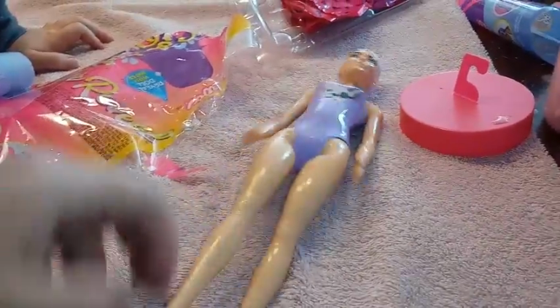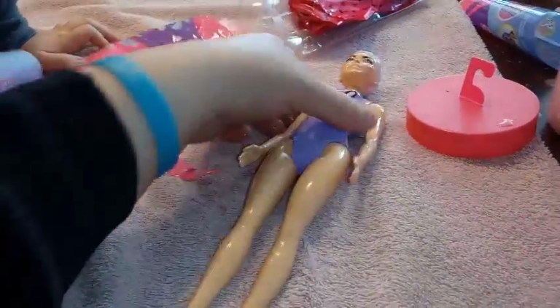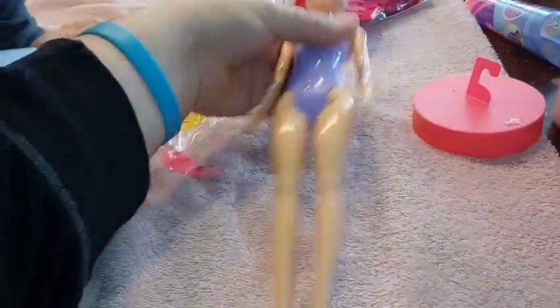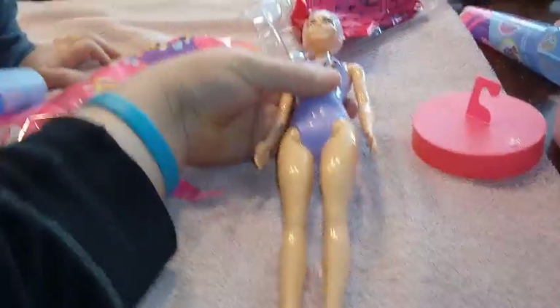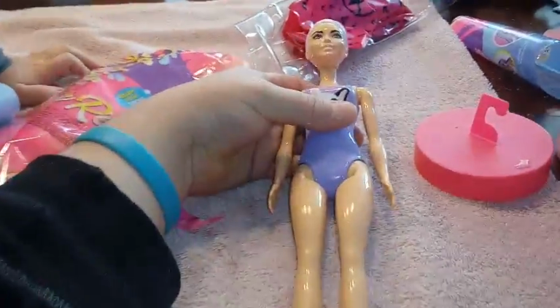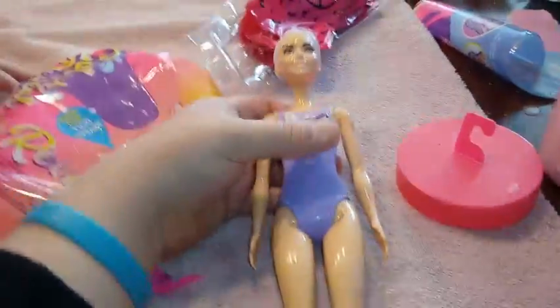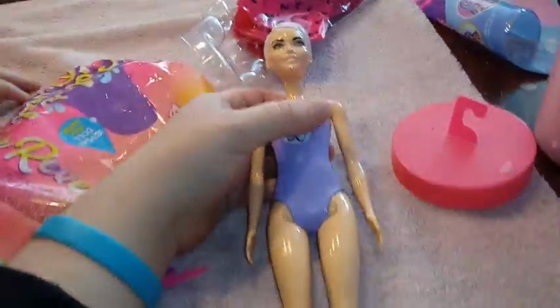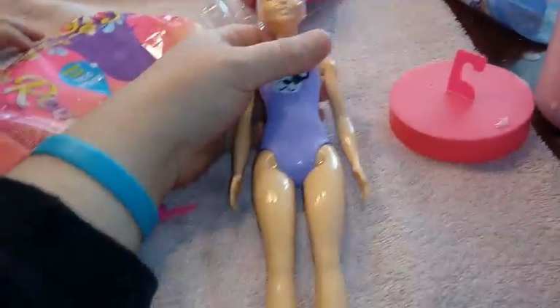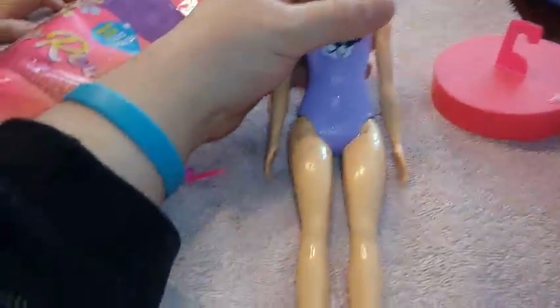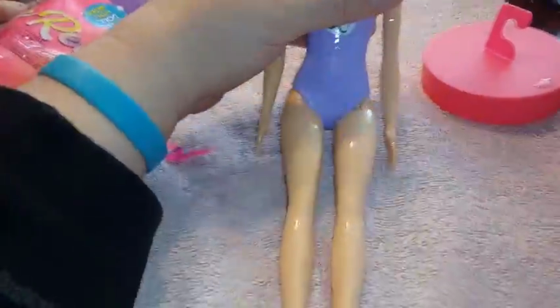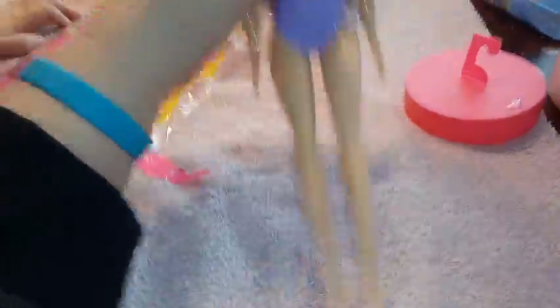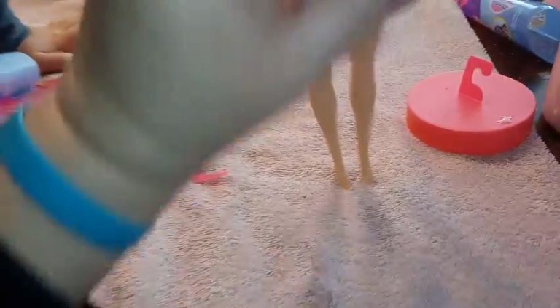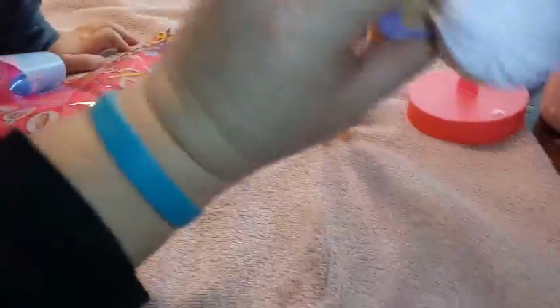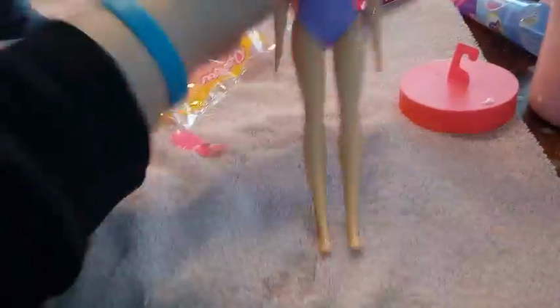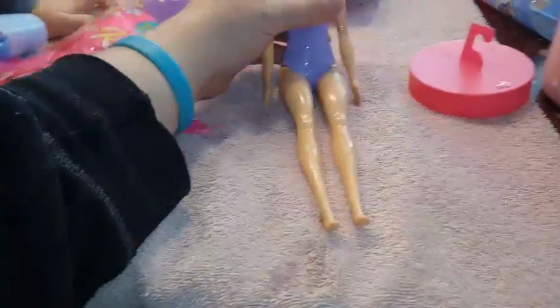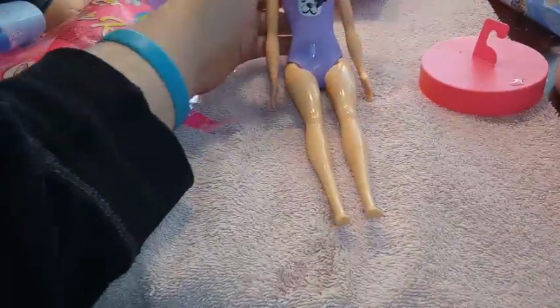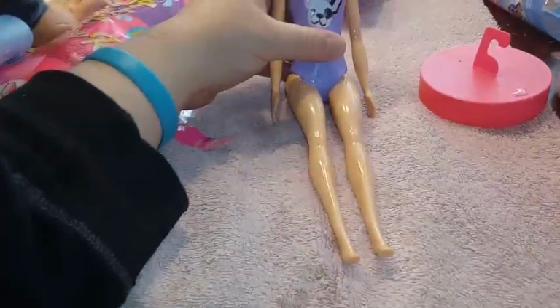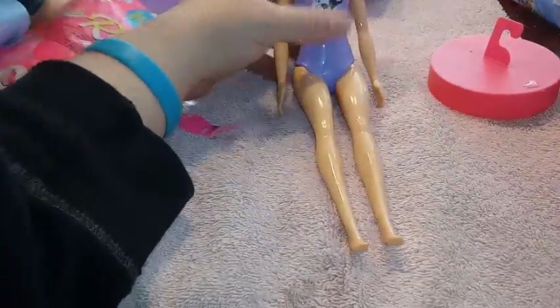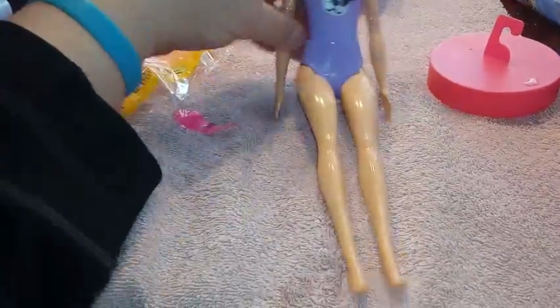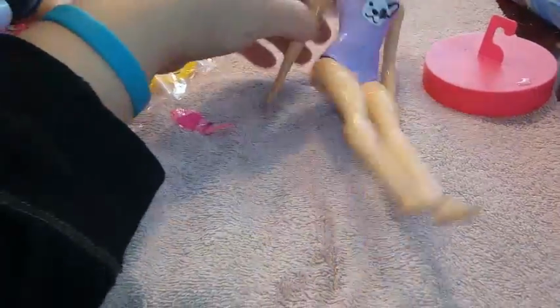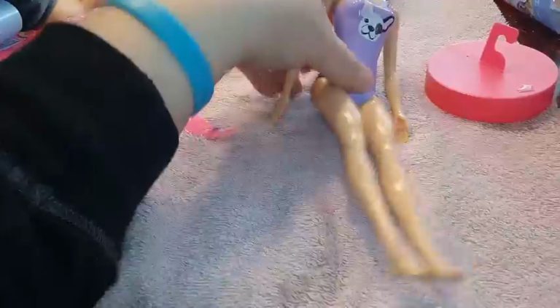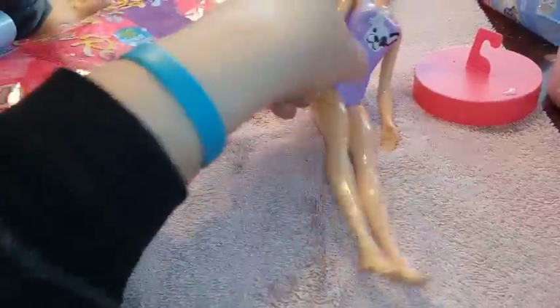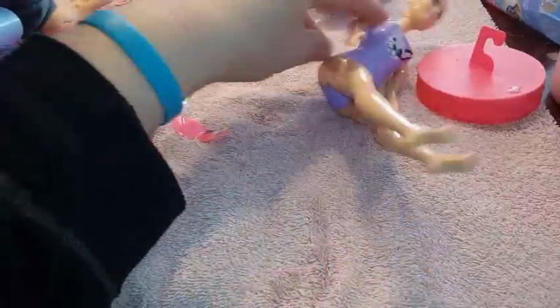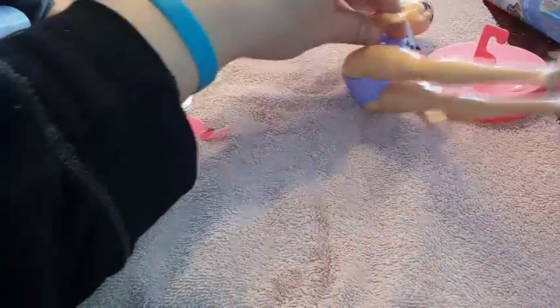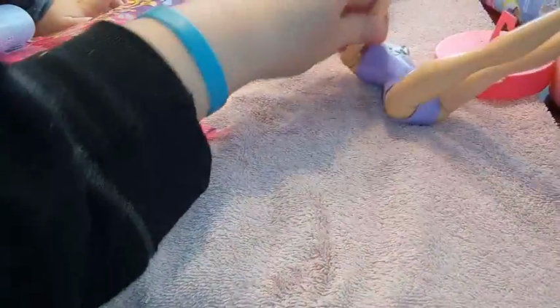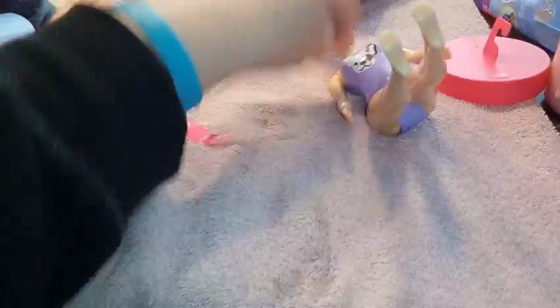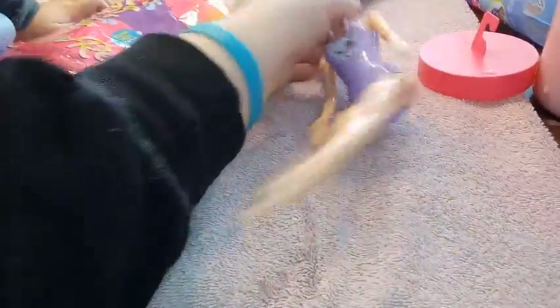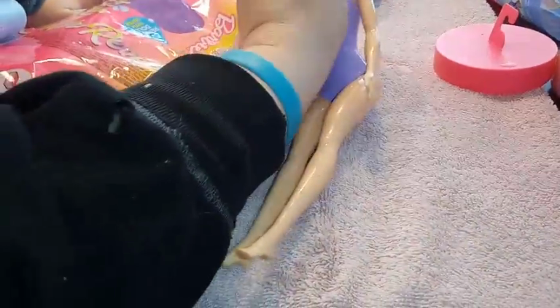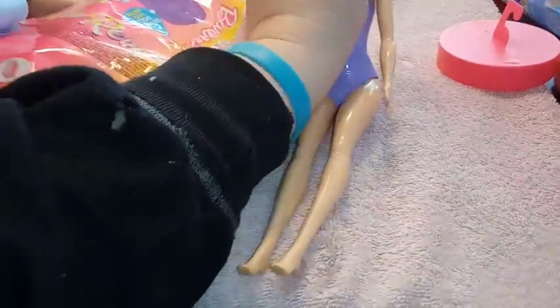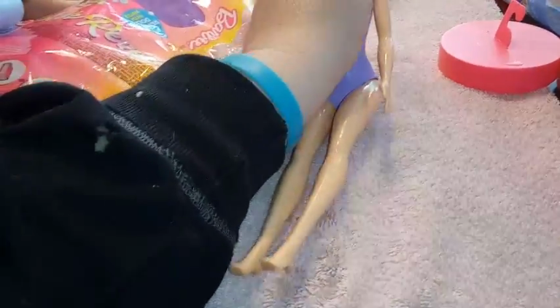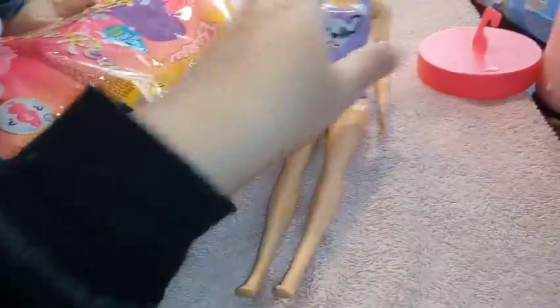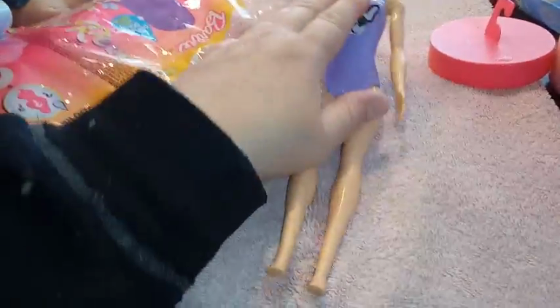So now I have my girl revealed. They're not really too articulated — they can bend at the waist to sit a little bit, they don't really sit too much. Their arms also move and their head moves back and forth. So it's limited, but you have to do.